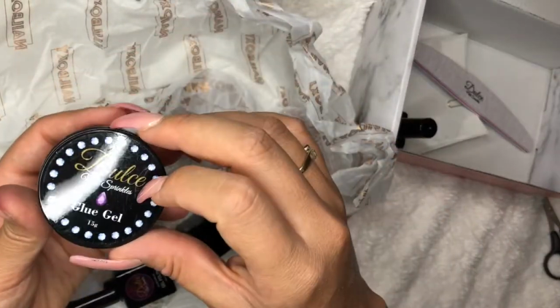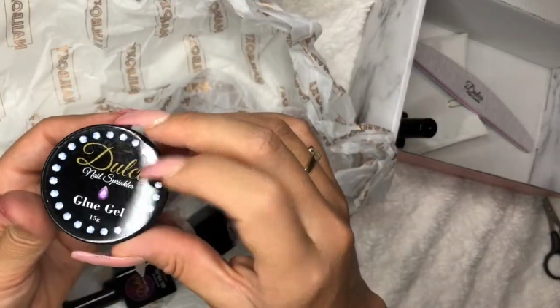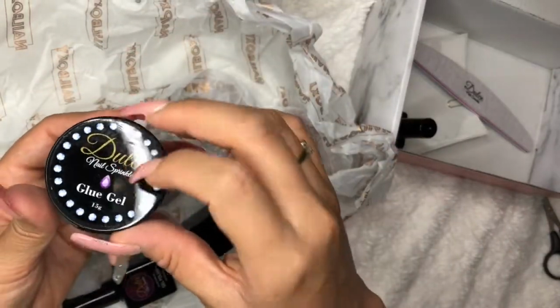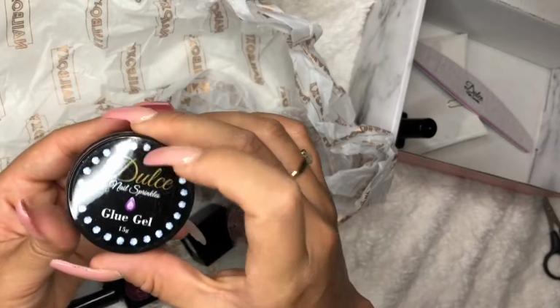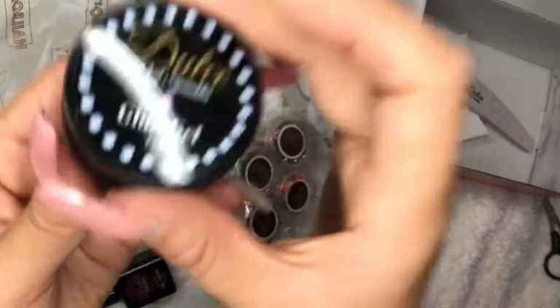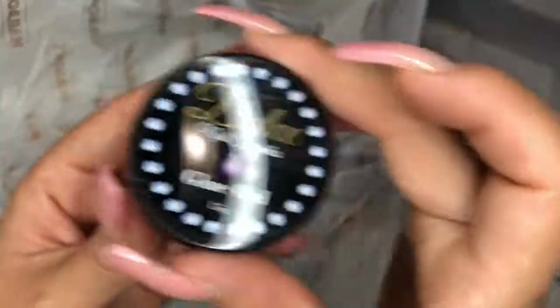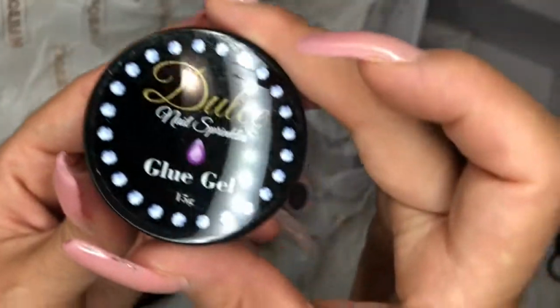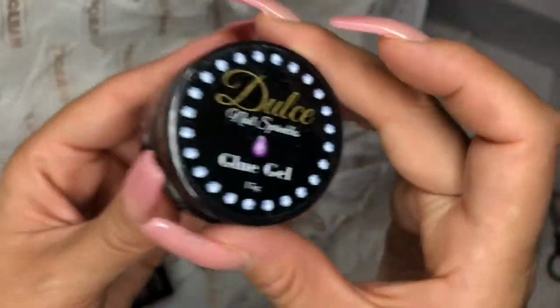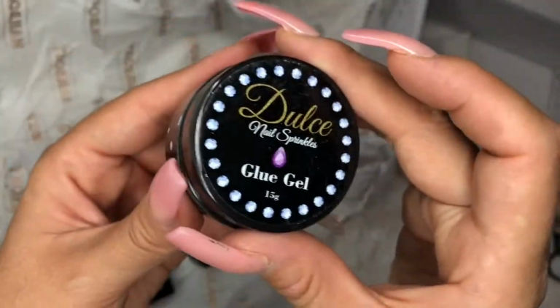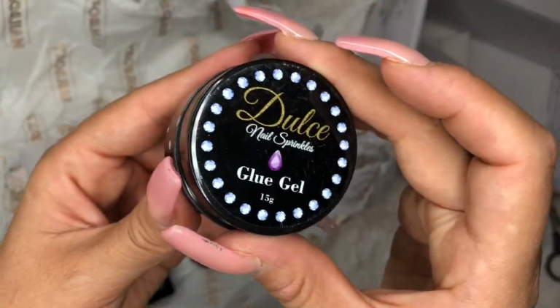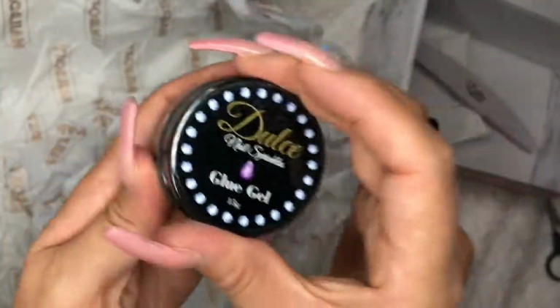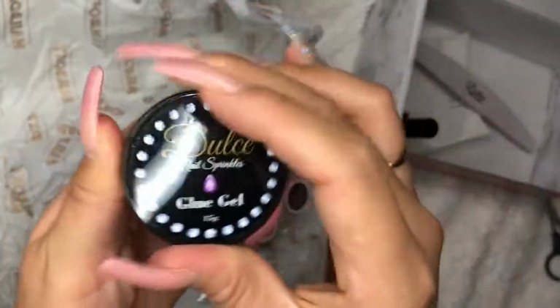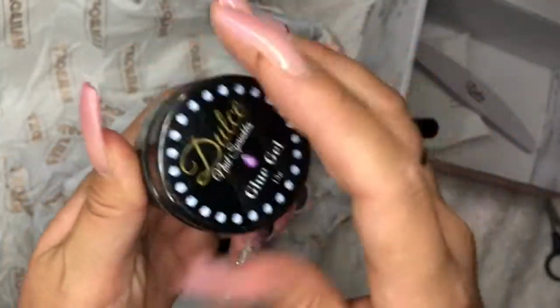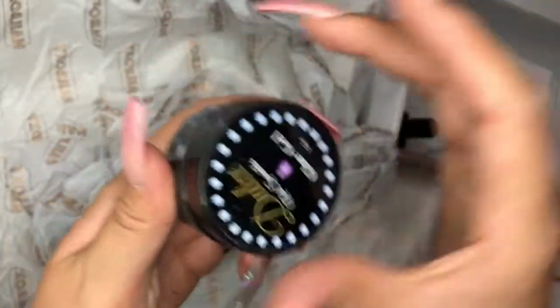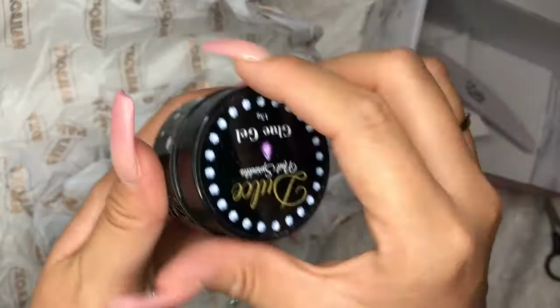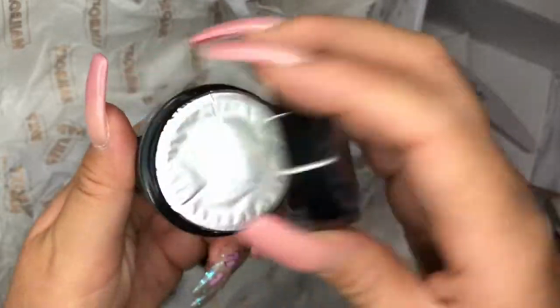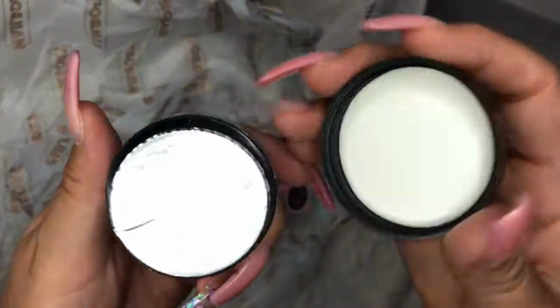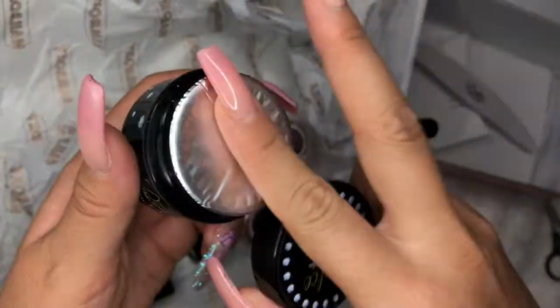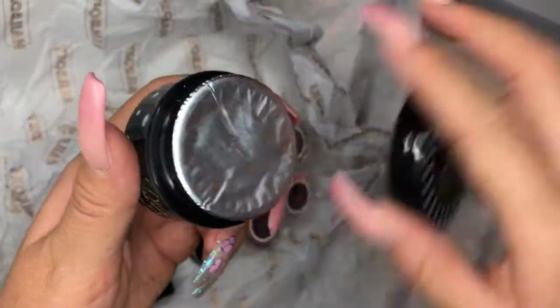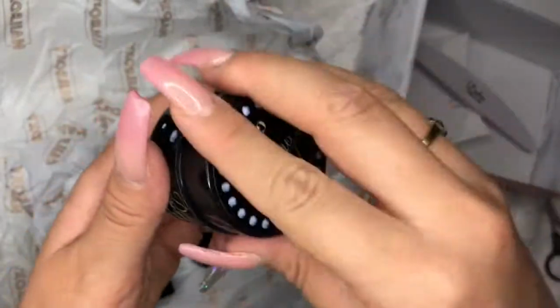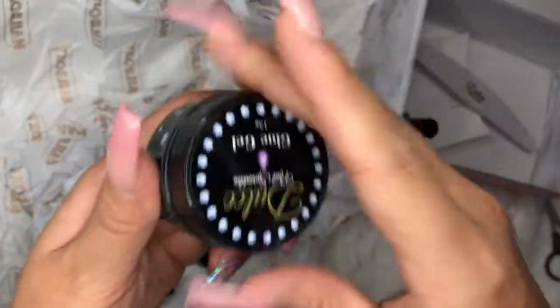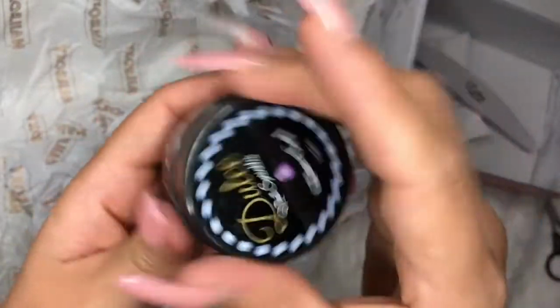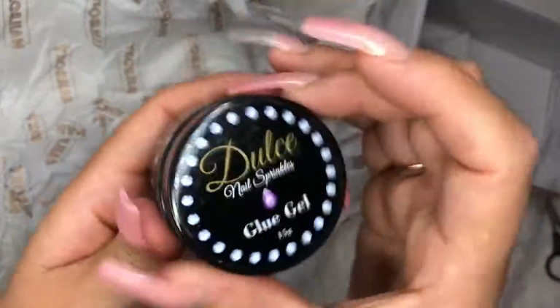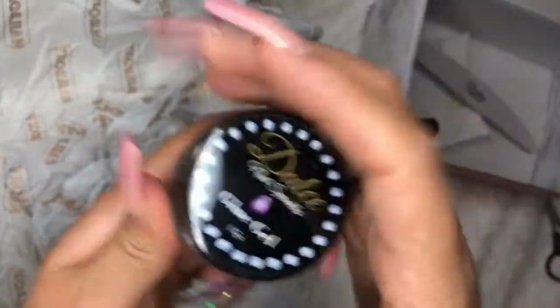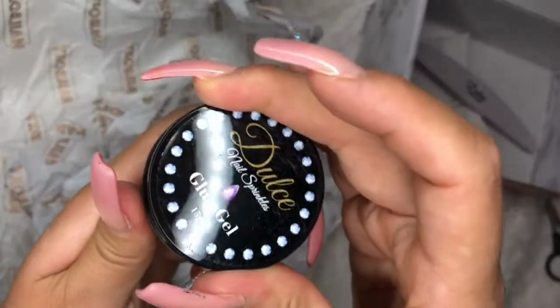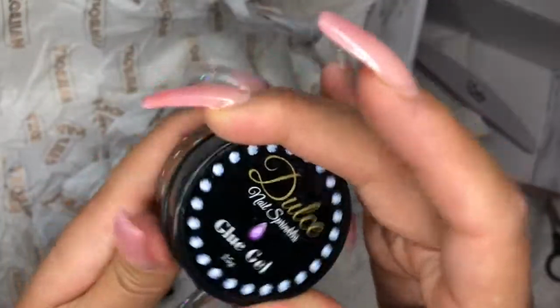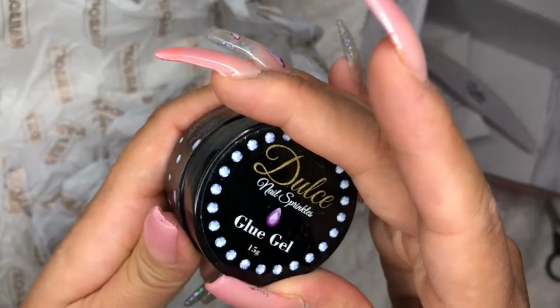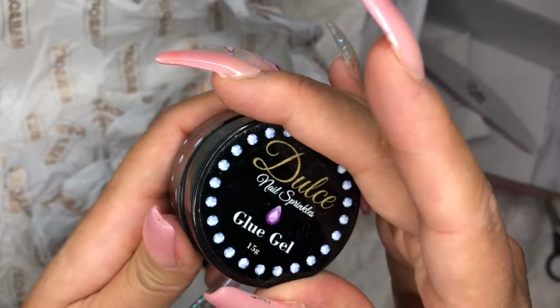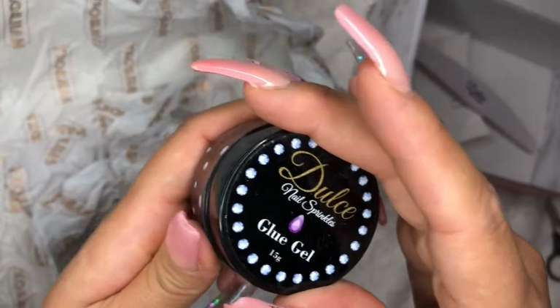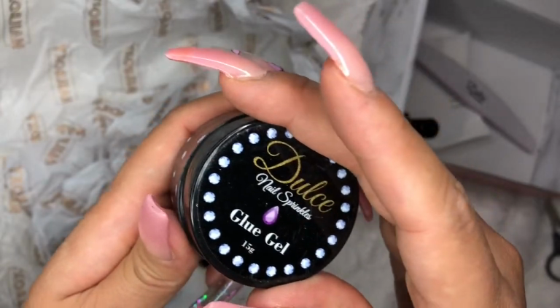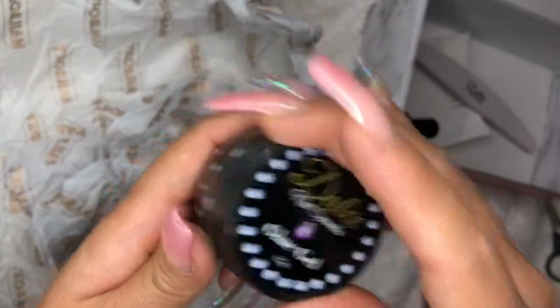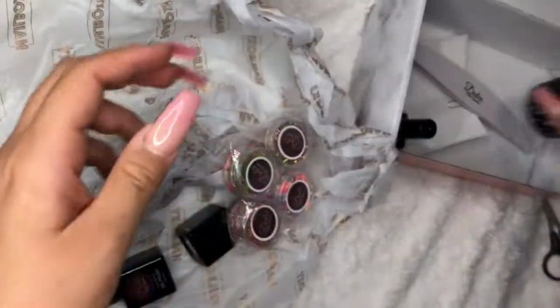Blue gel. This really catches my attention. I'm pretty sure it's sealed — yes. 15 grams.